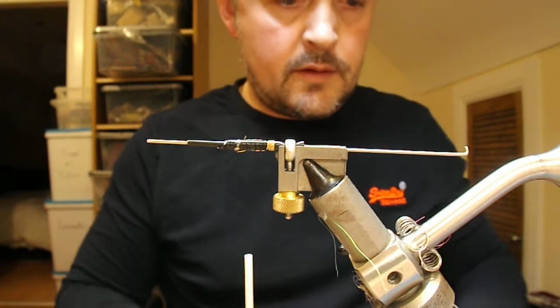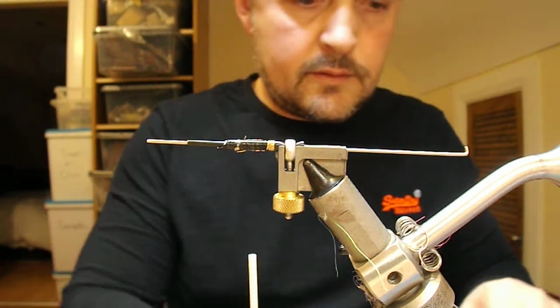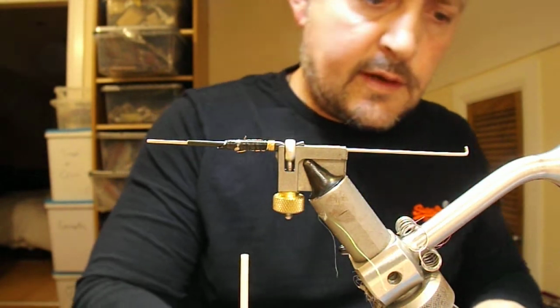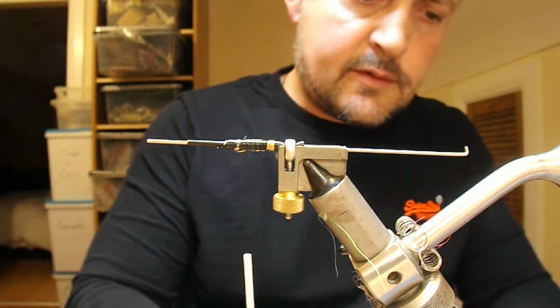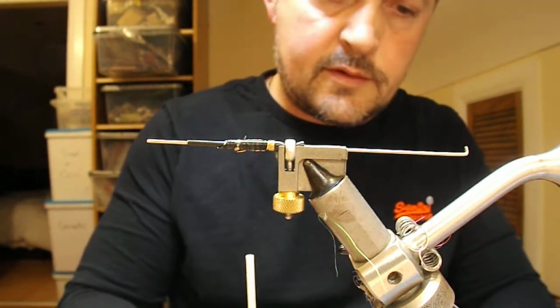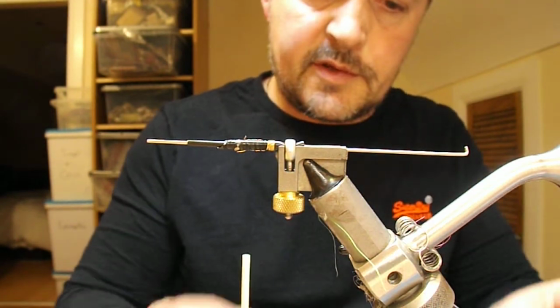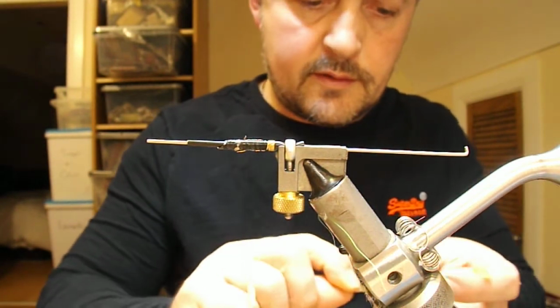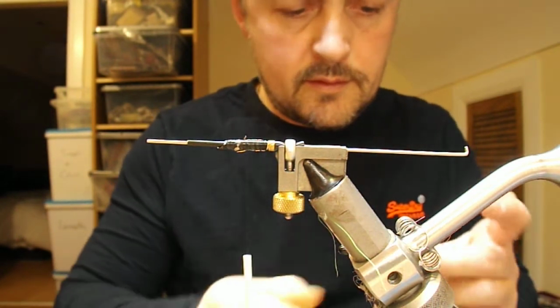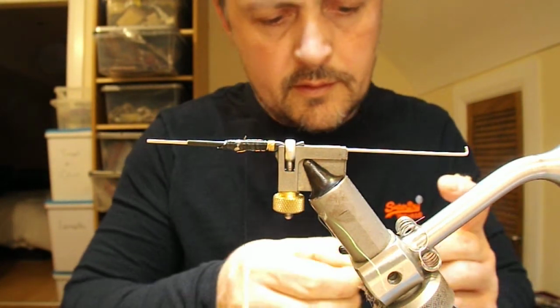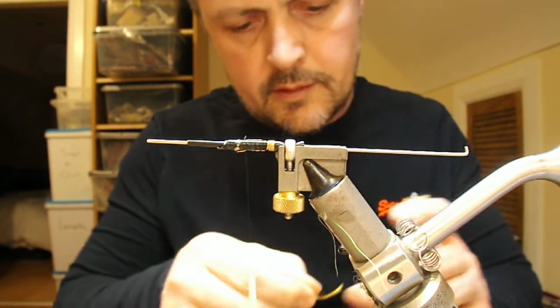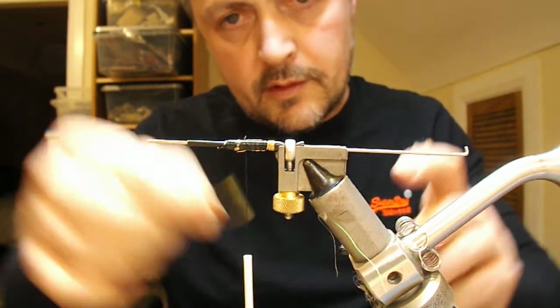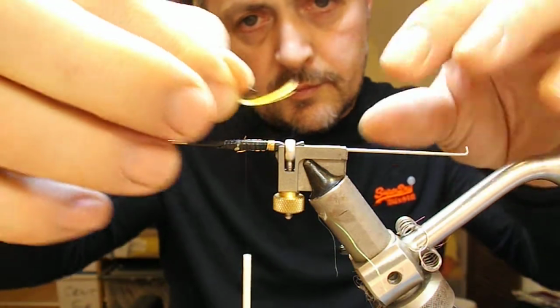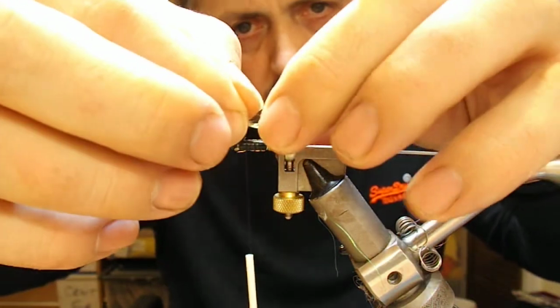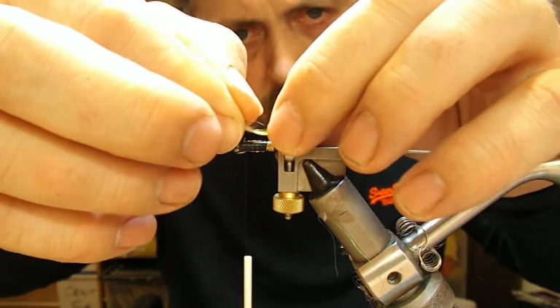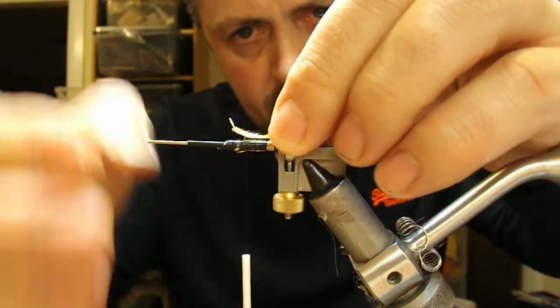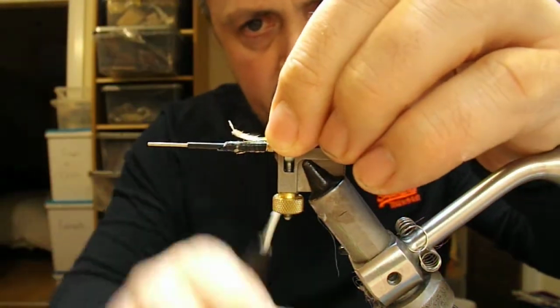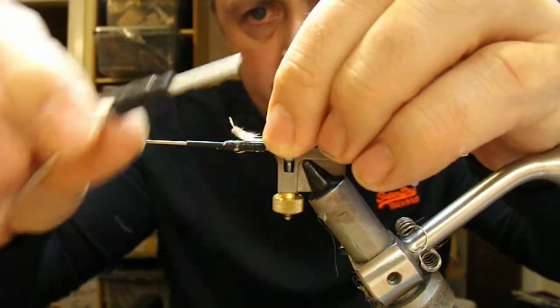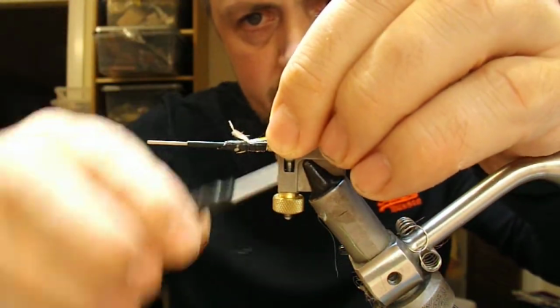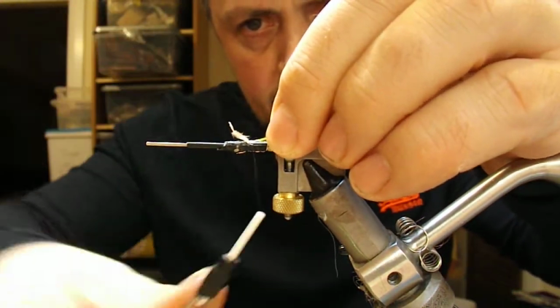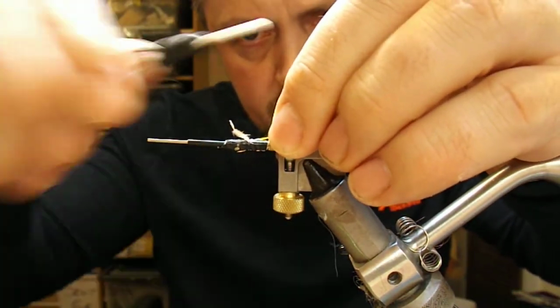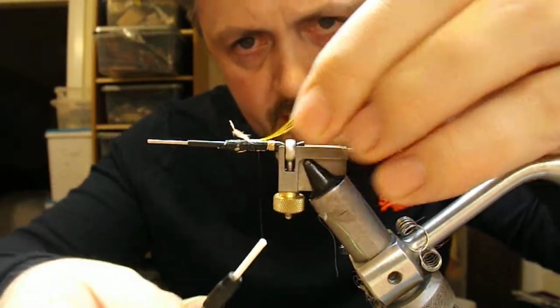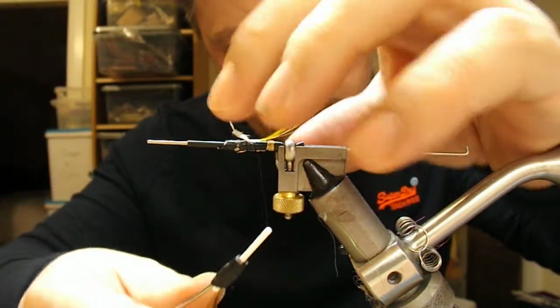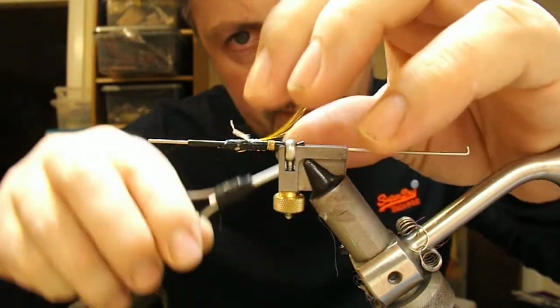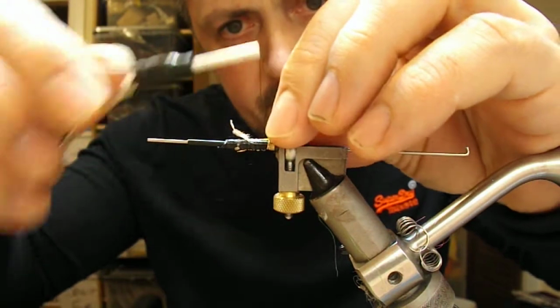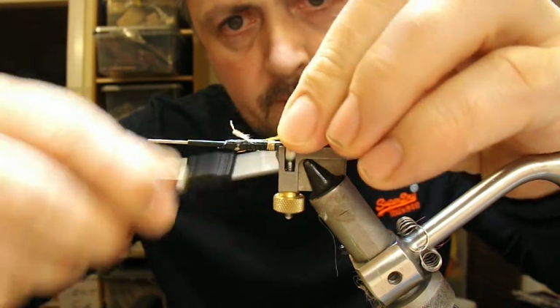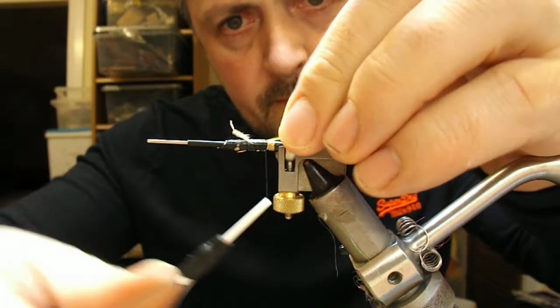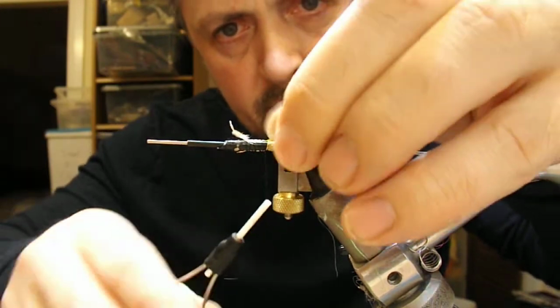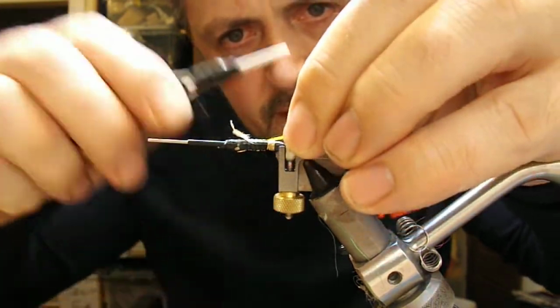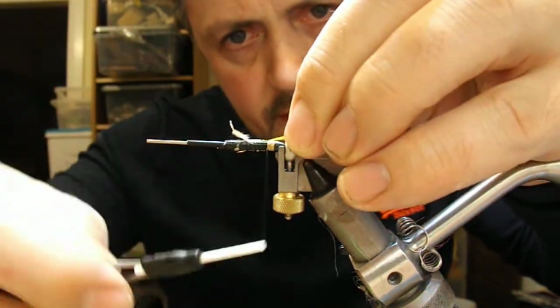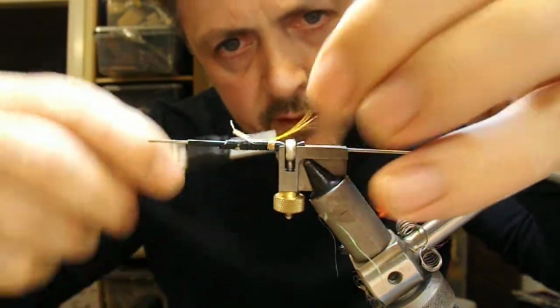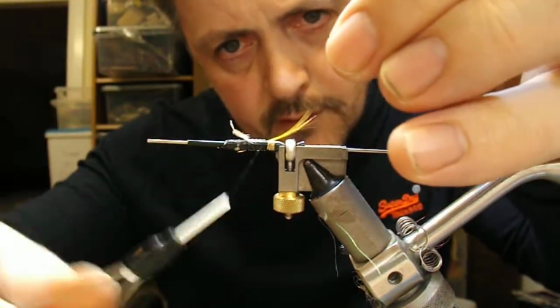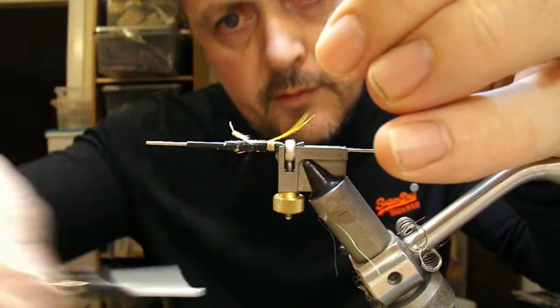The tail on this one is going to be a small golden pheasant topping. Tie that in and bring it down to the rear.